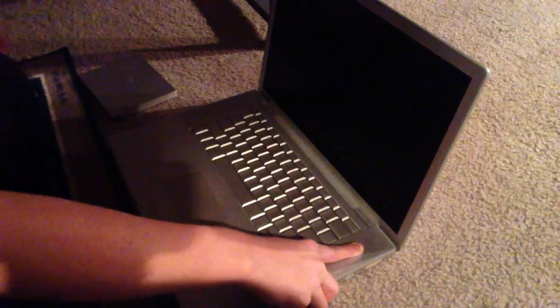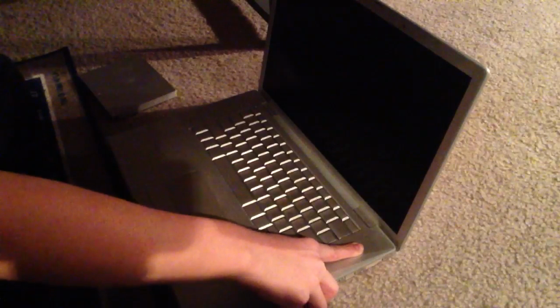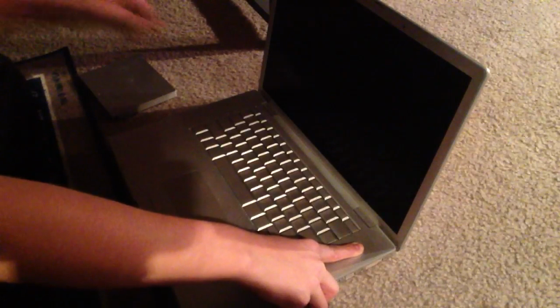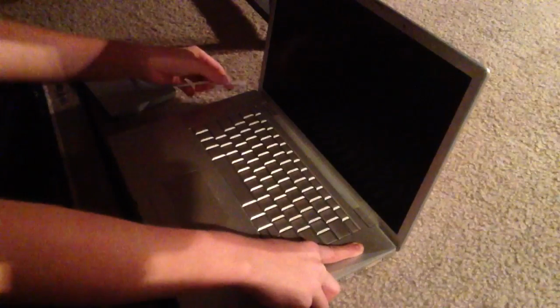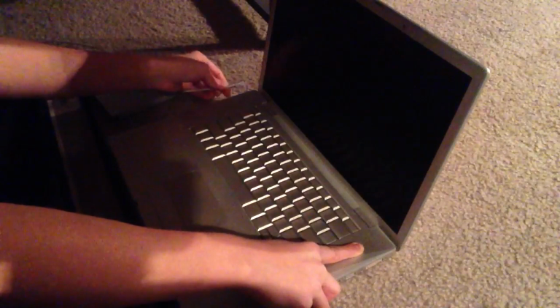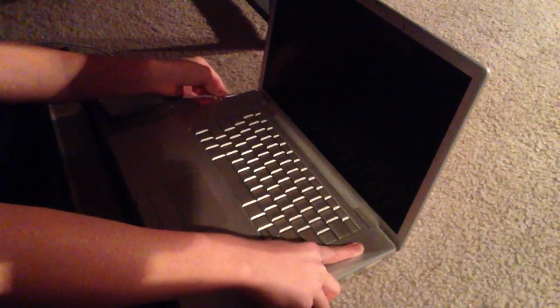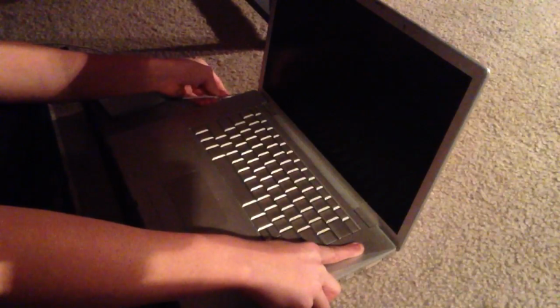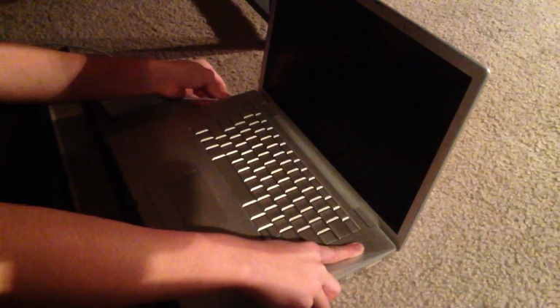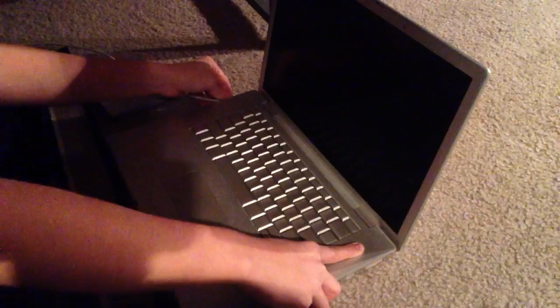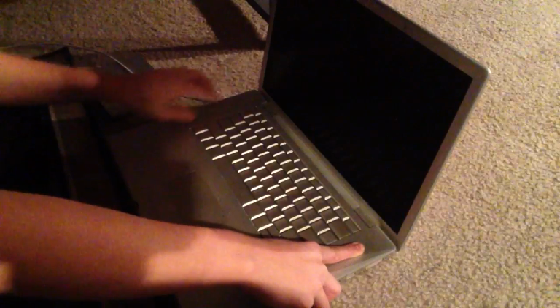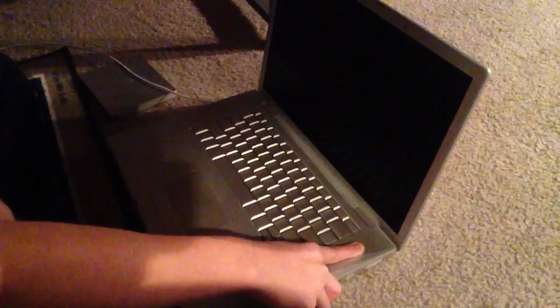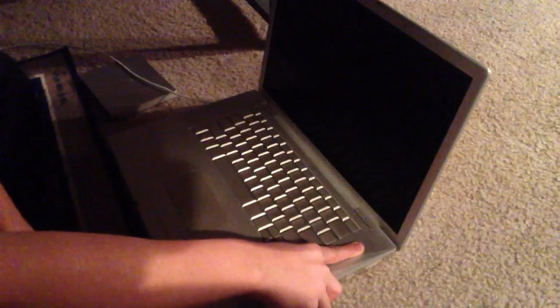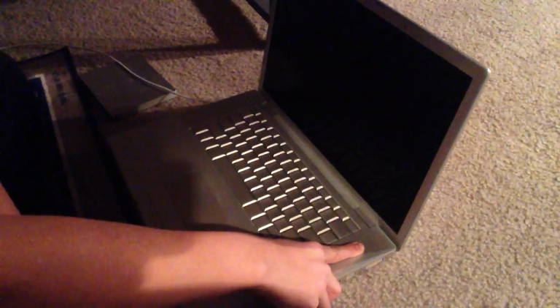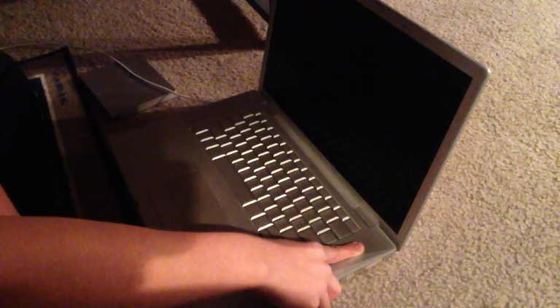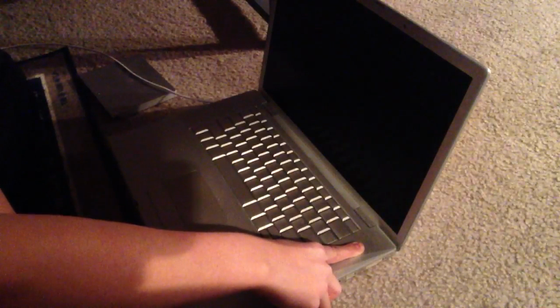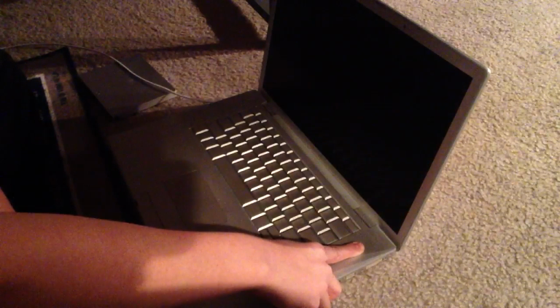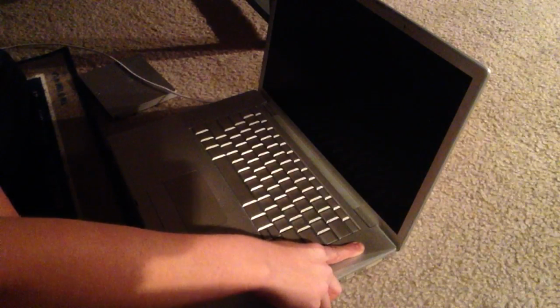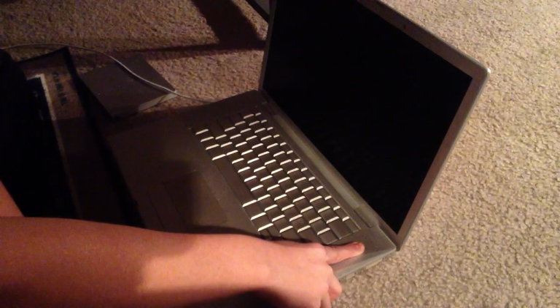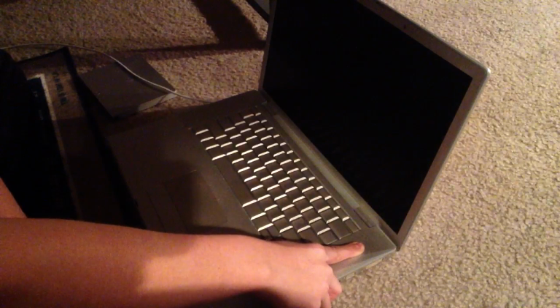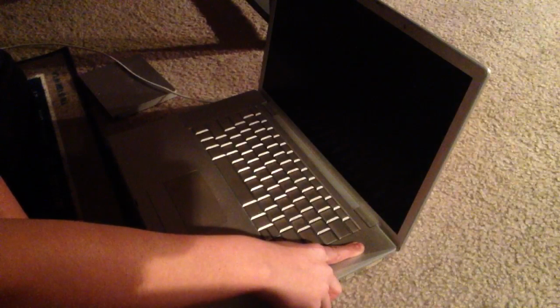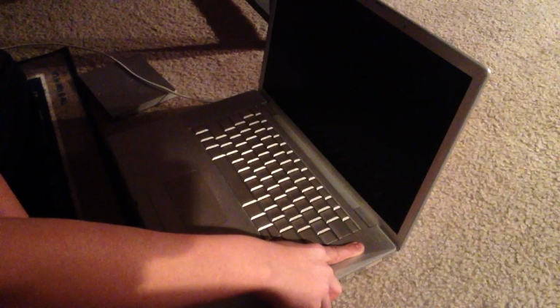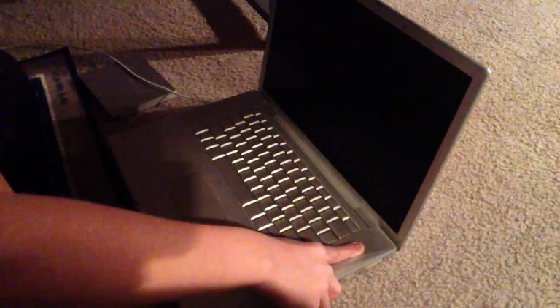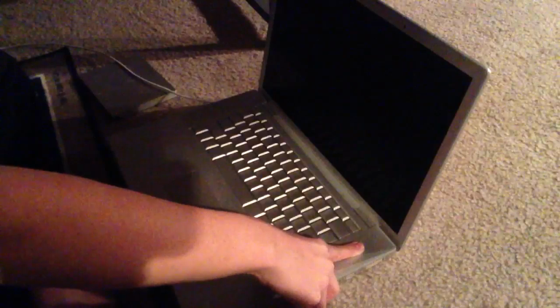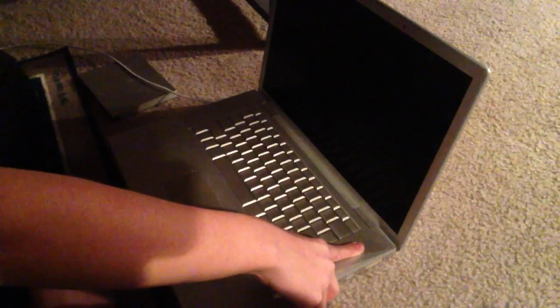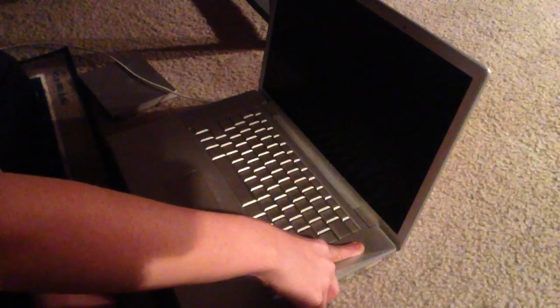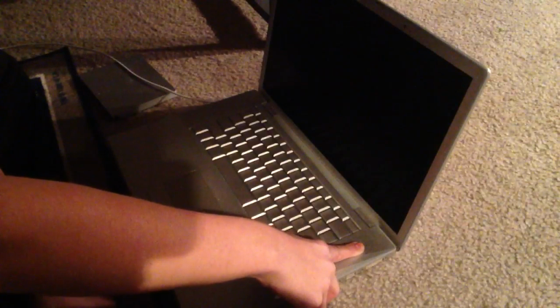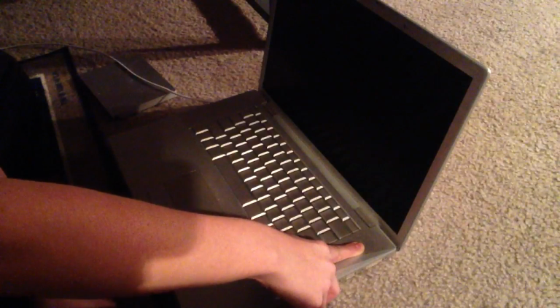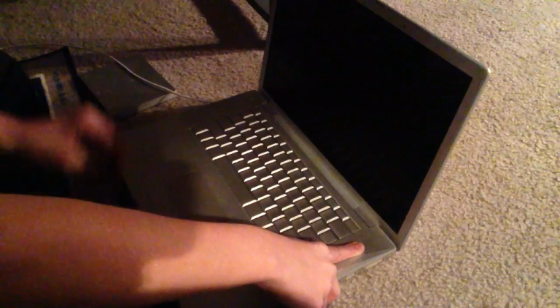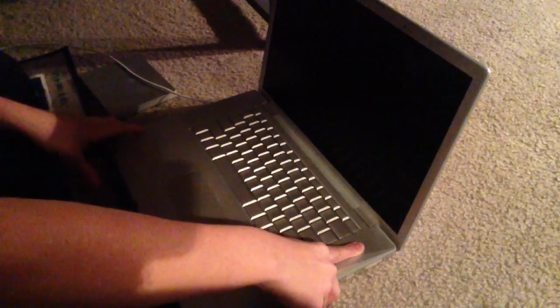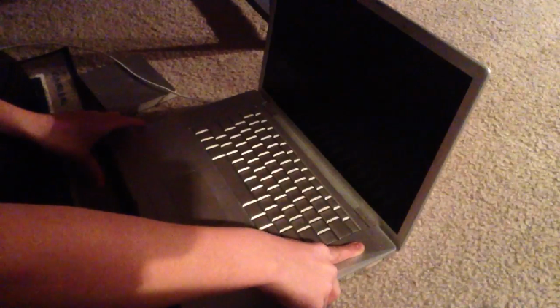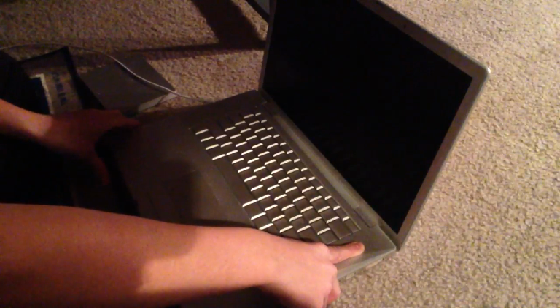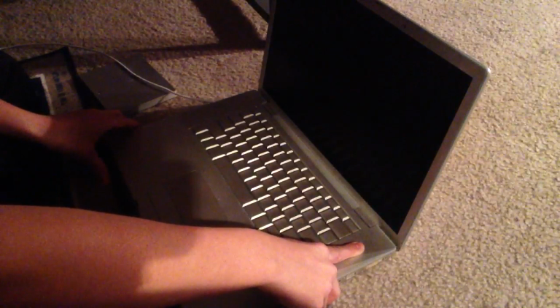So while you're doing that, you want to plug in your power cord for about 10 seconds — 1, 2, 3, 4, 5, 6, 7, 8, 9.